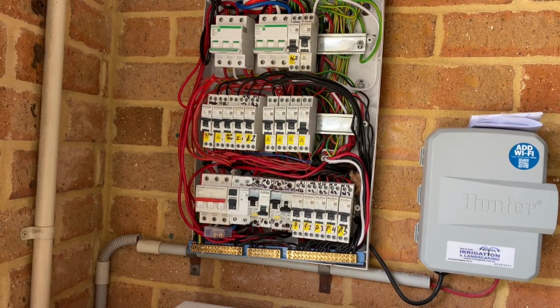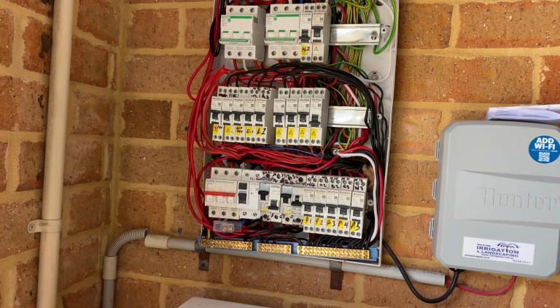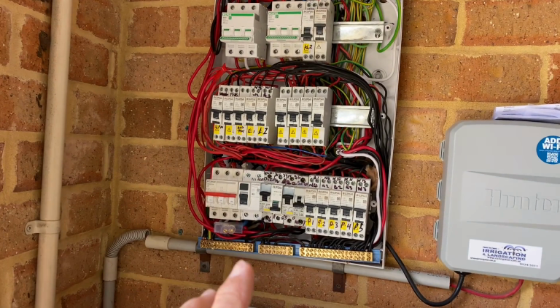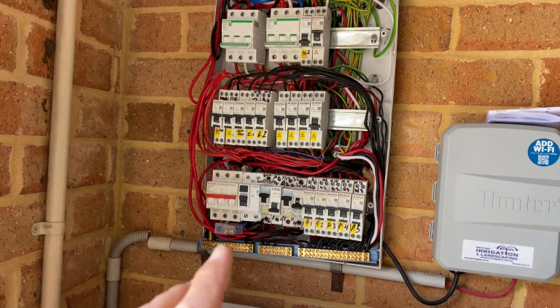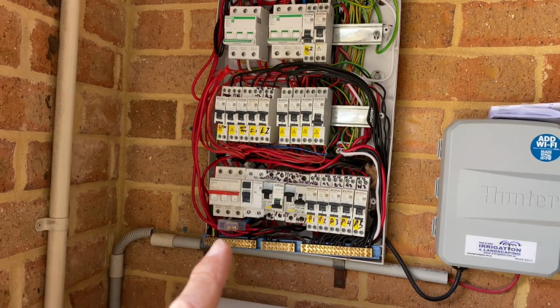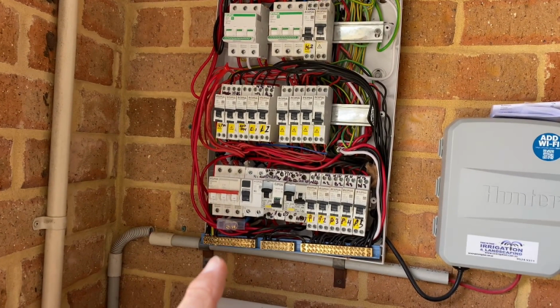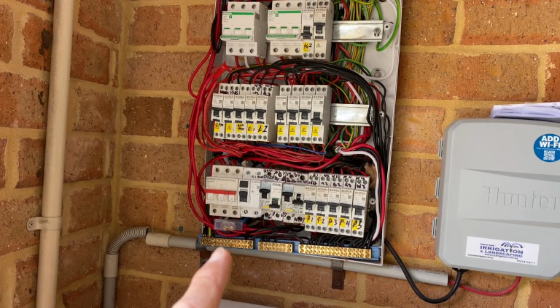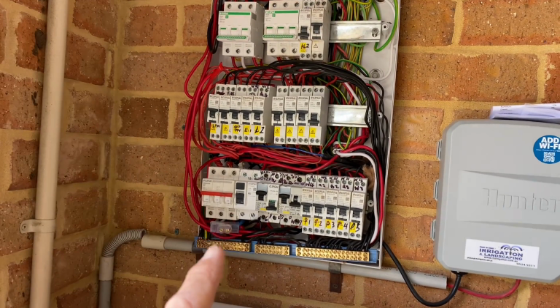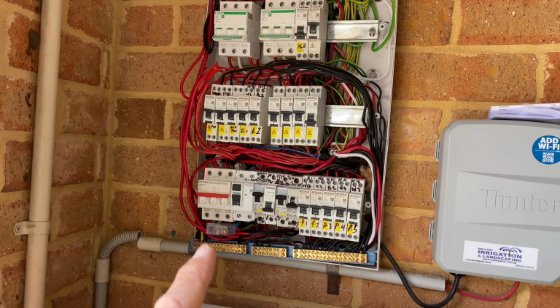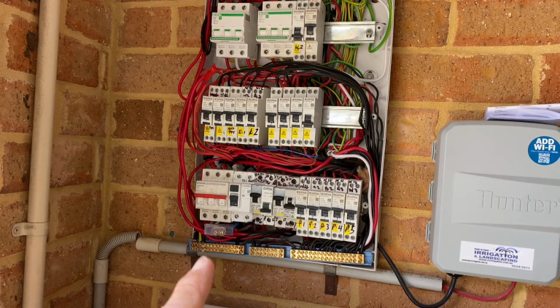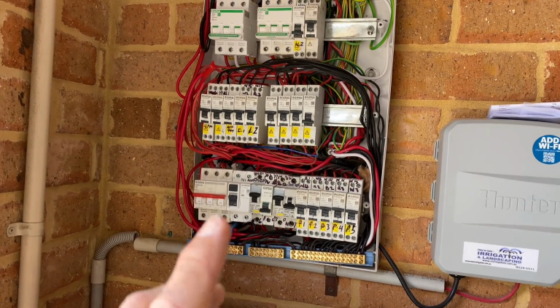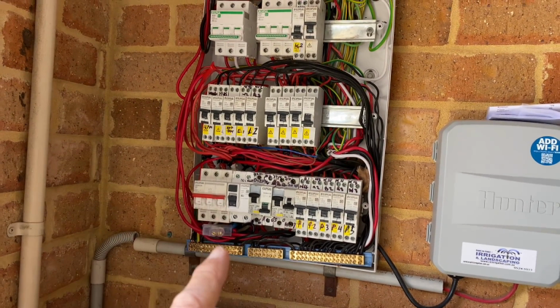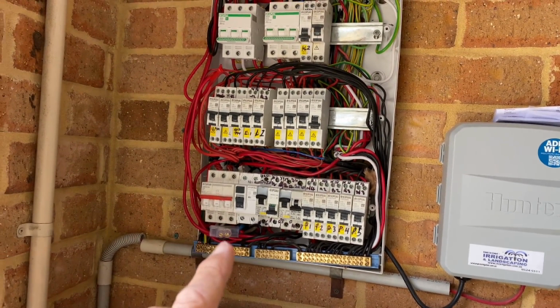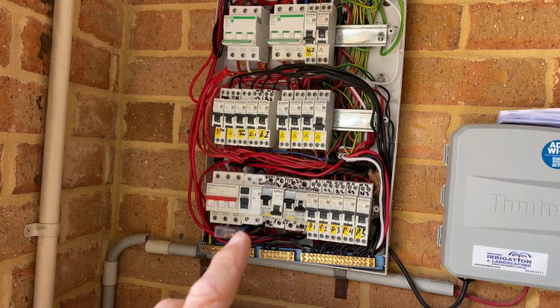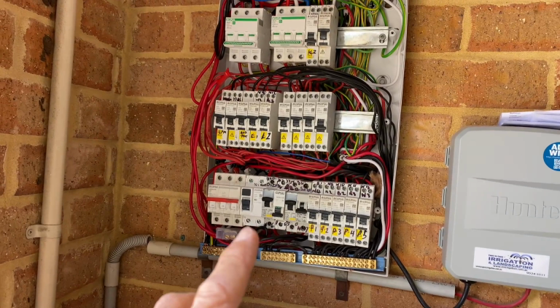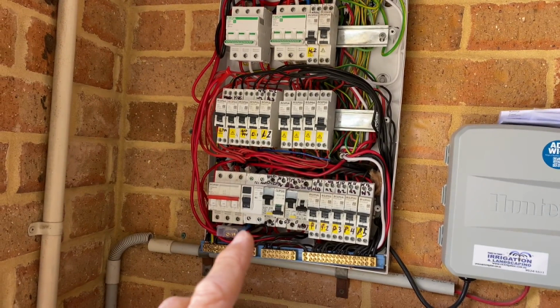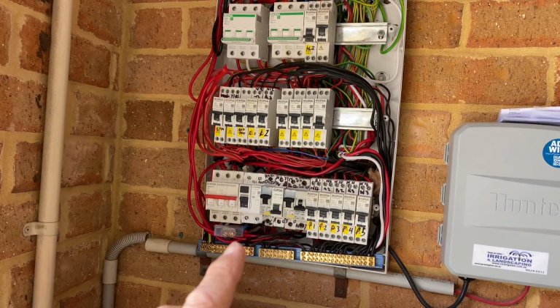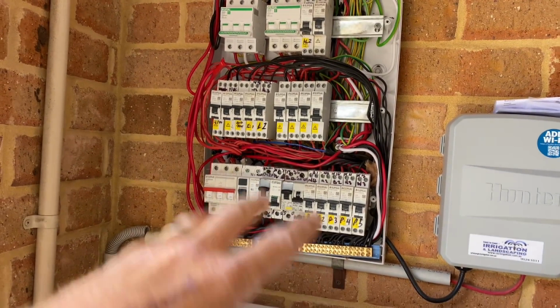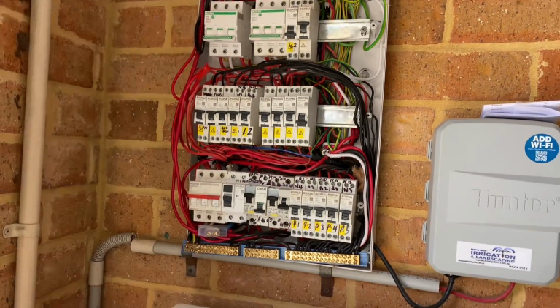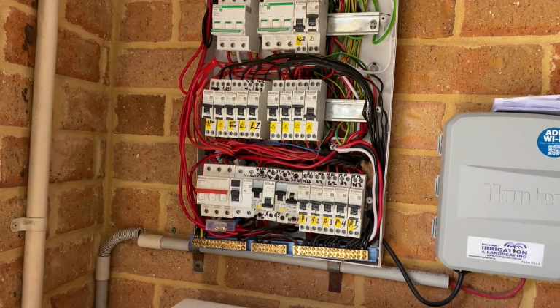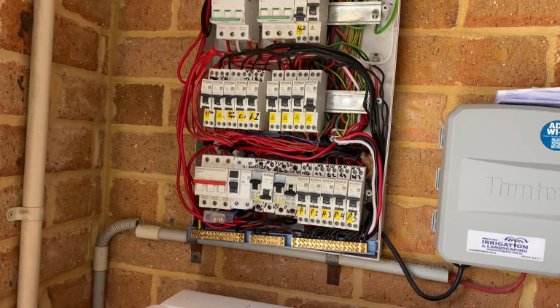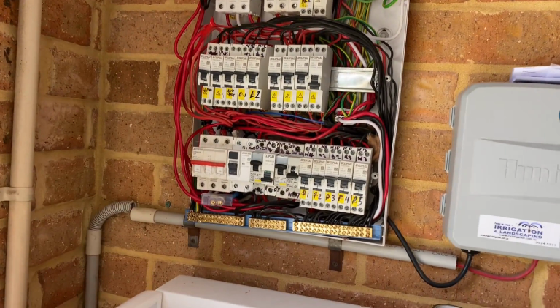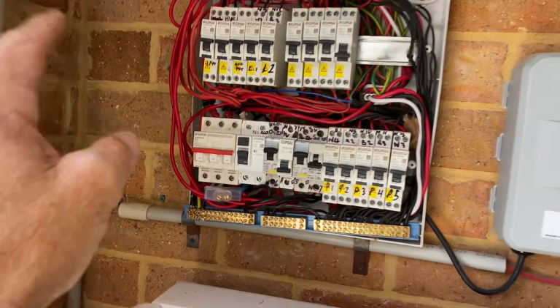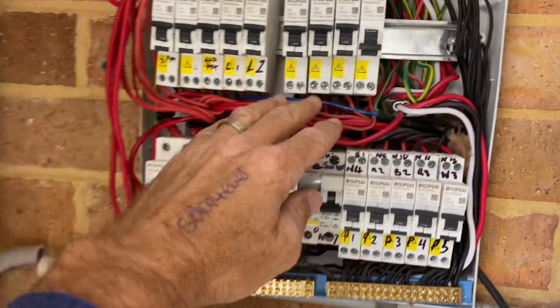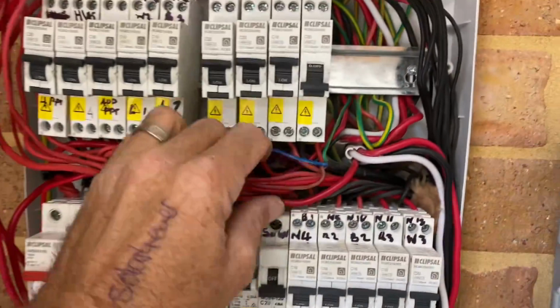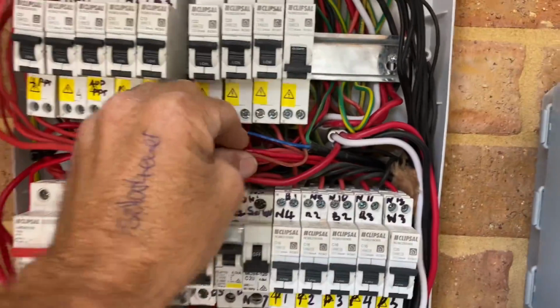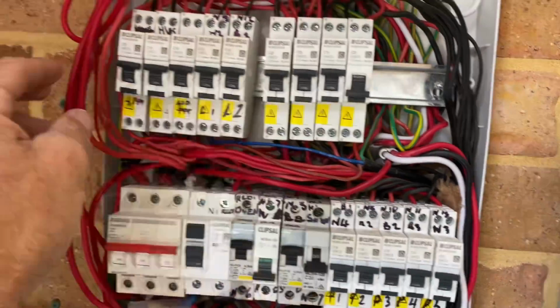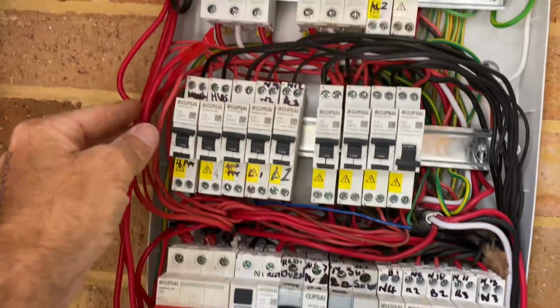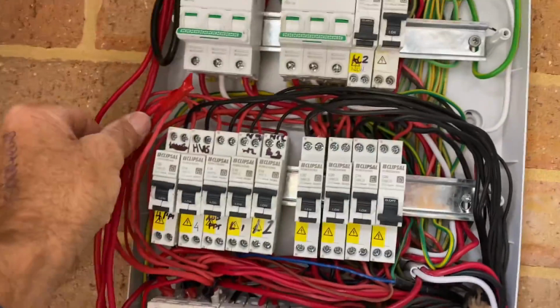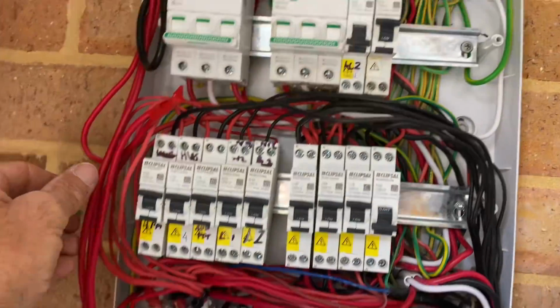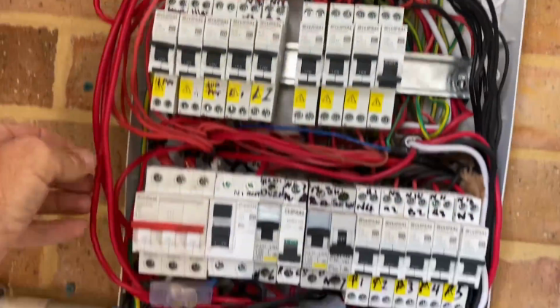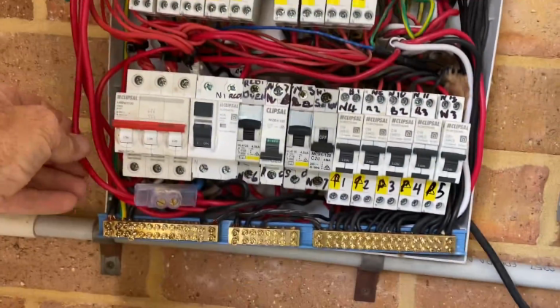So if you're building a new home, plan ahead, guys. Get a decent switchboard. Ask your builder to put one in with a bus bar system and plenty of spare space, because this is bullshit. It's a nightmare to work on.